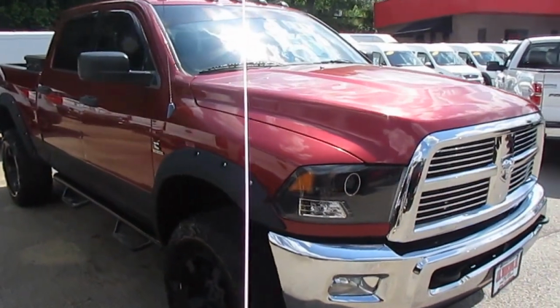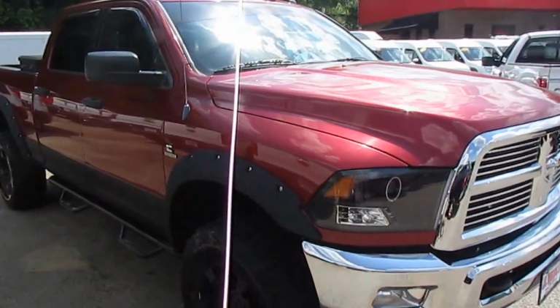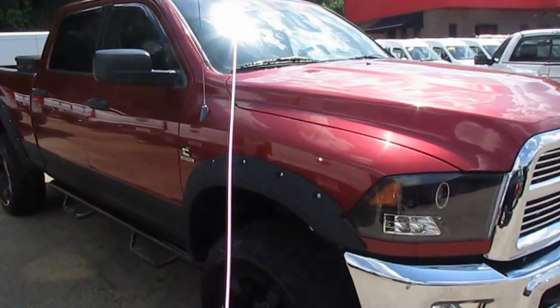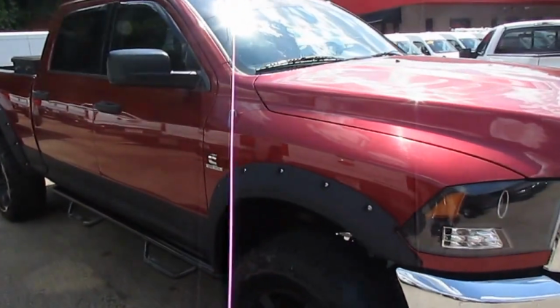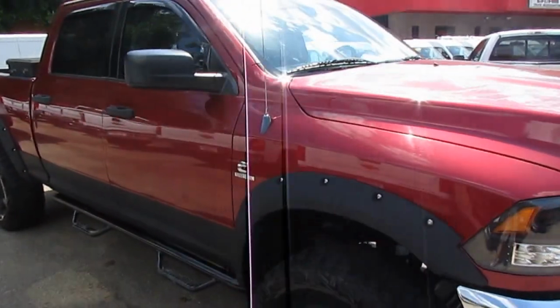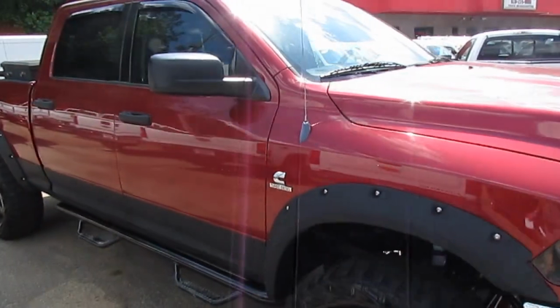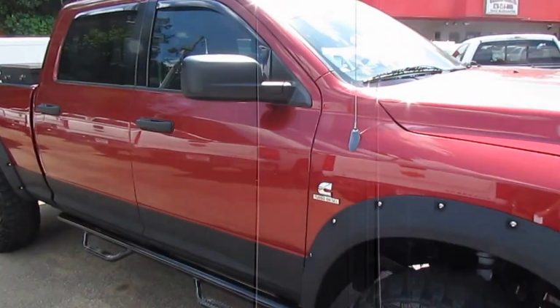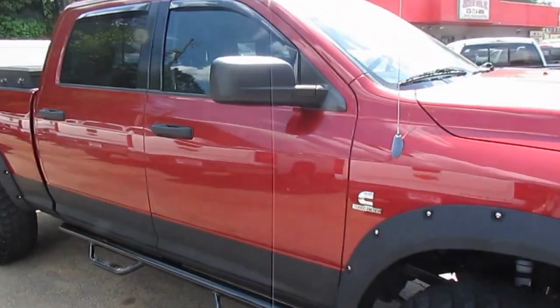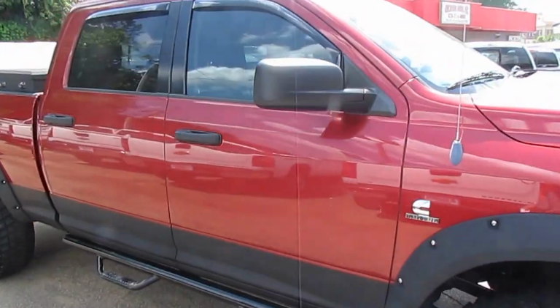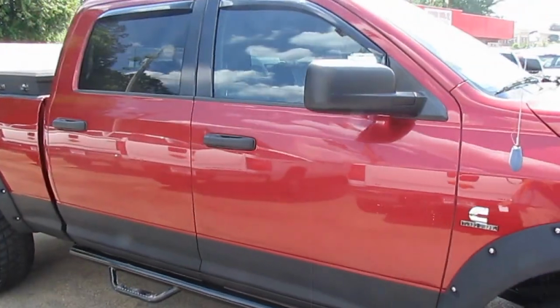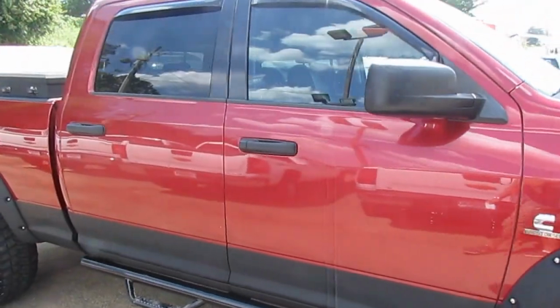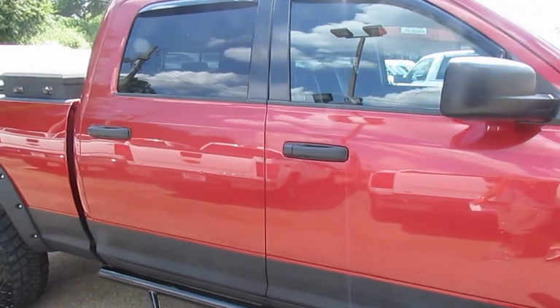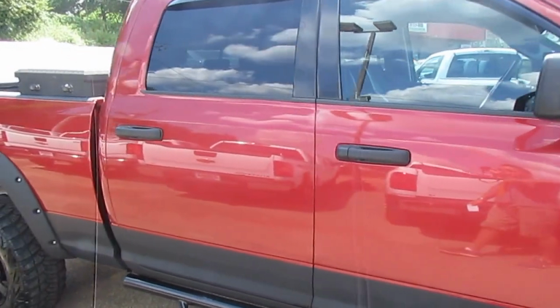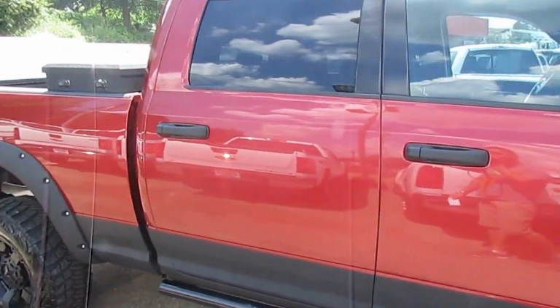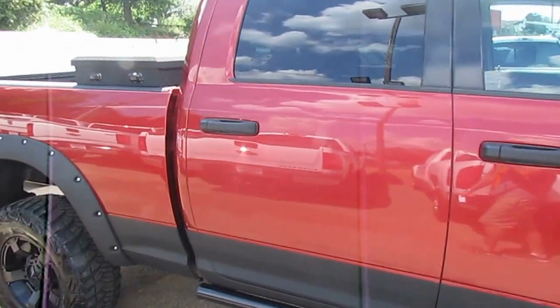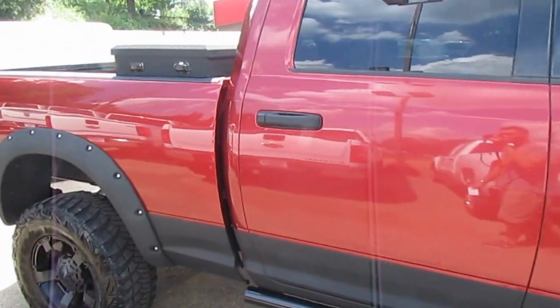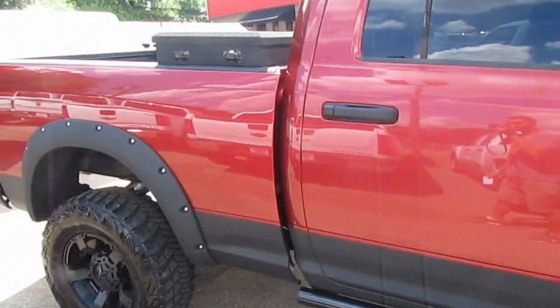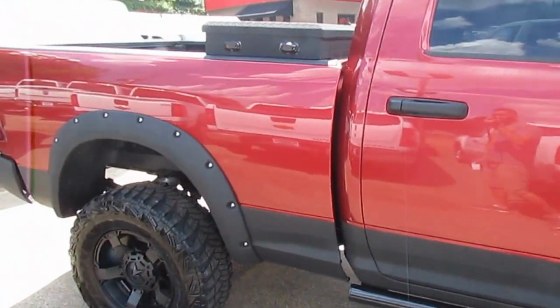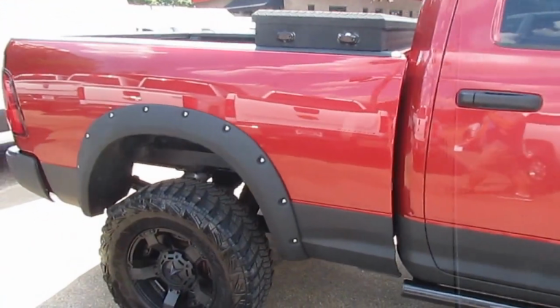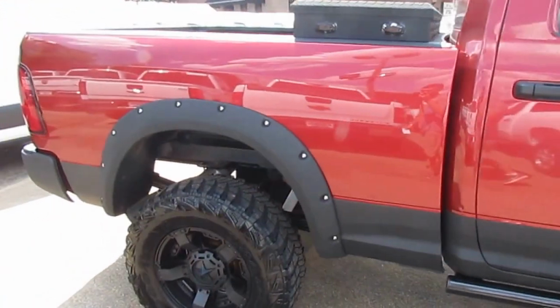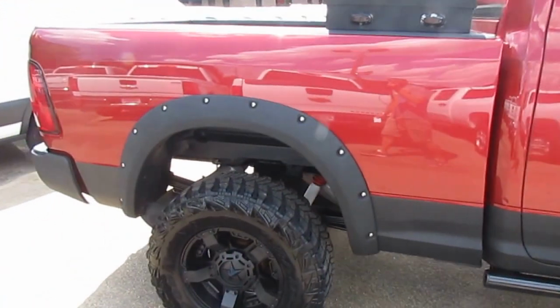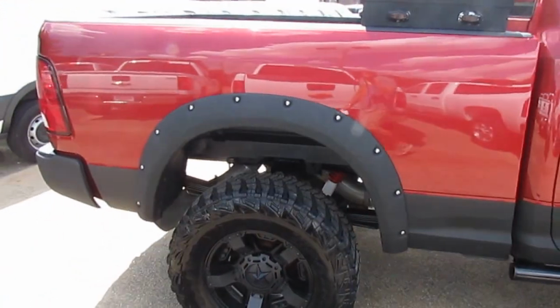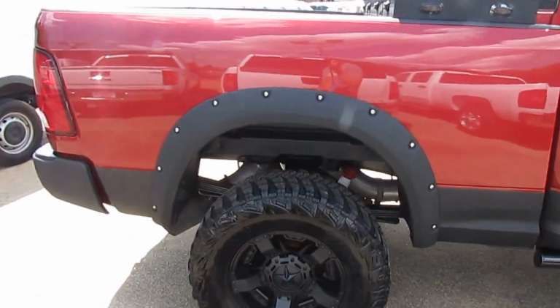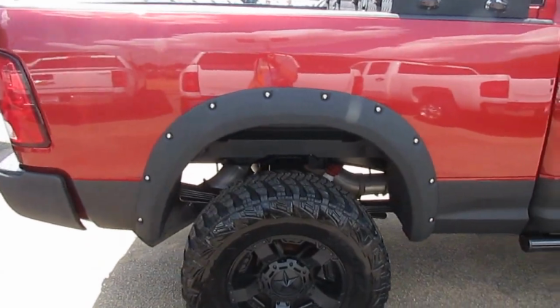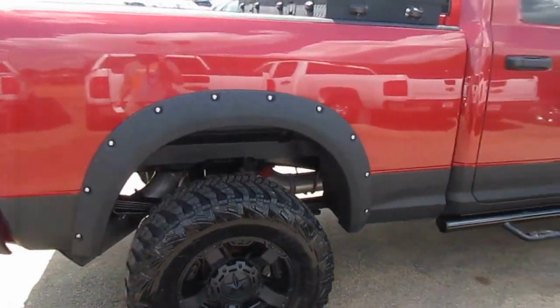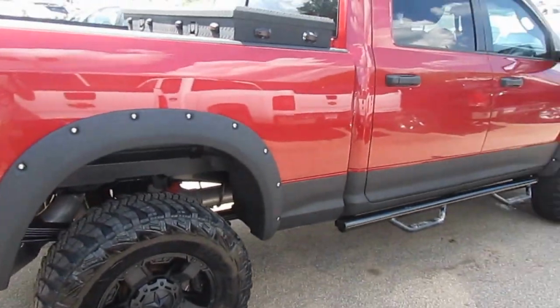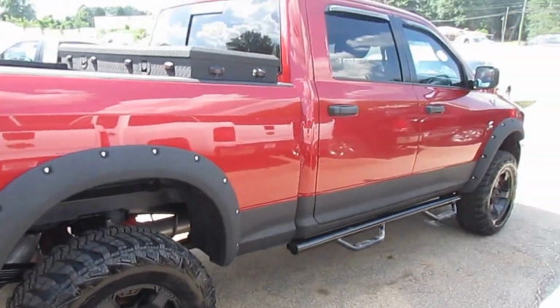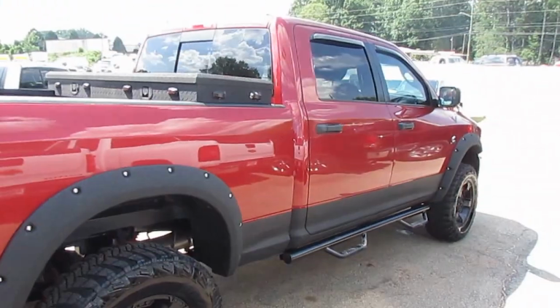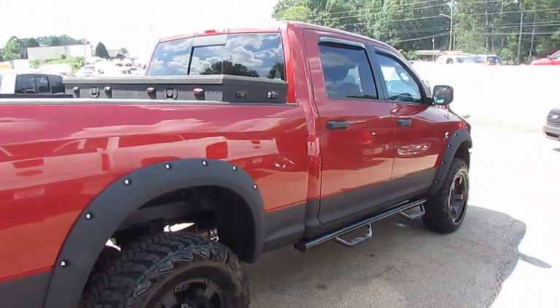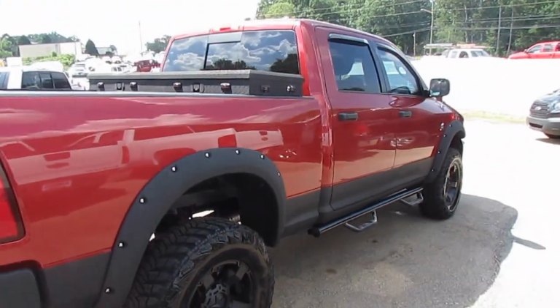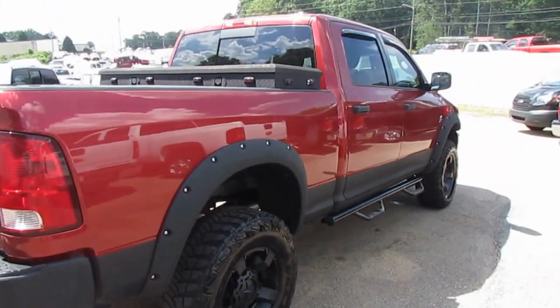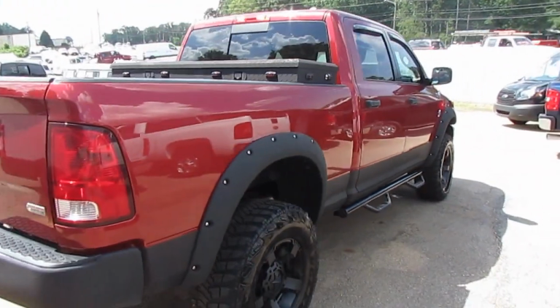Remember folks, we always have great financing options for you here at JW Truck Sales. Interest rates start as low as 3.75%, zero money down, 100% financing, and we have options for no payments for 60 days.